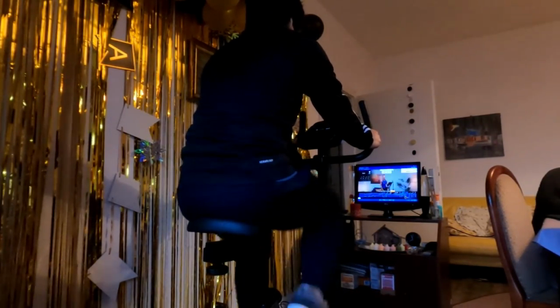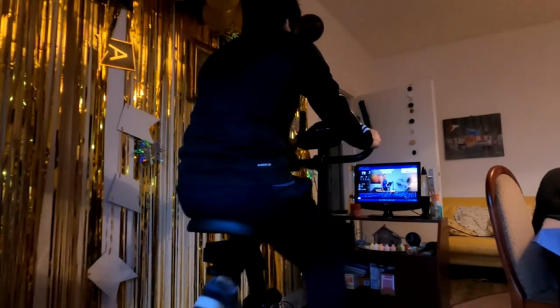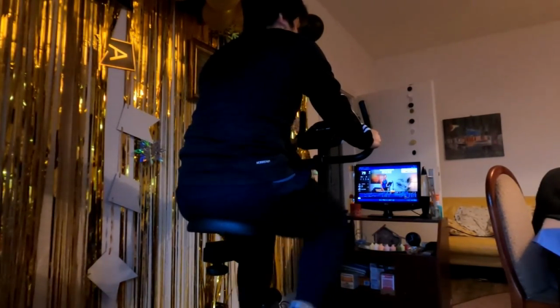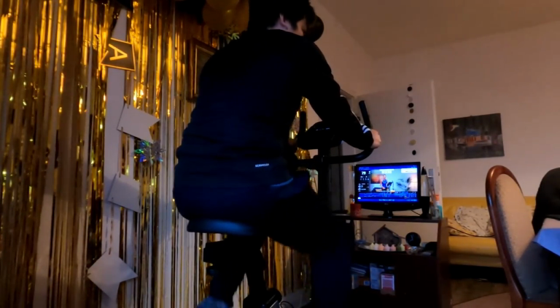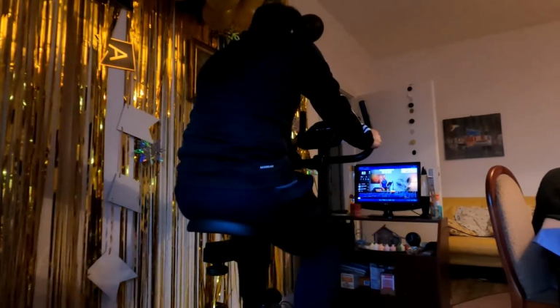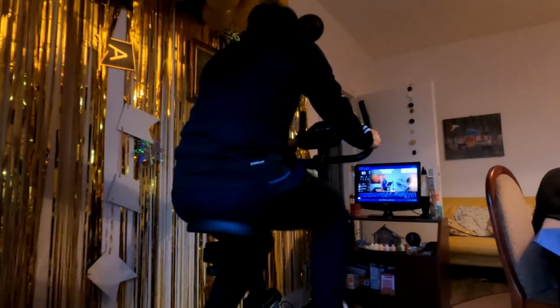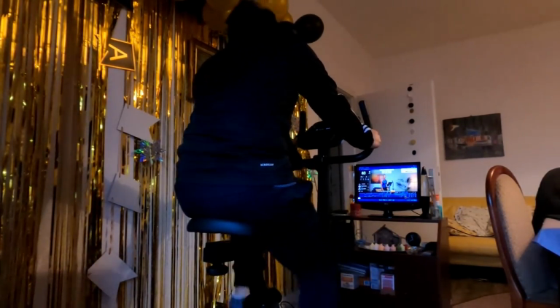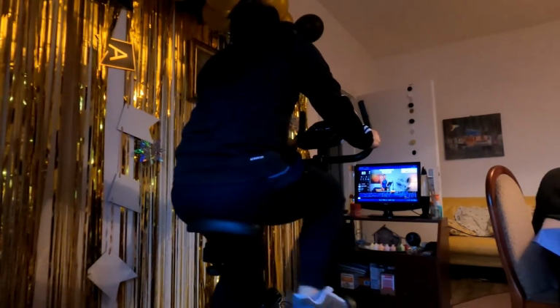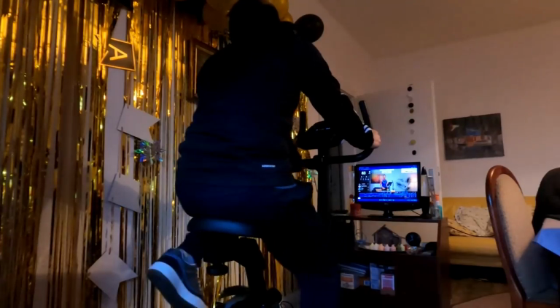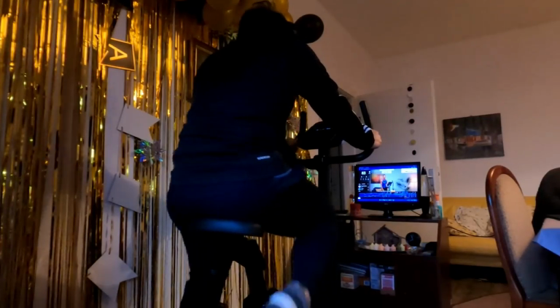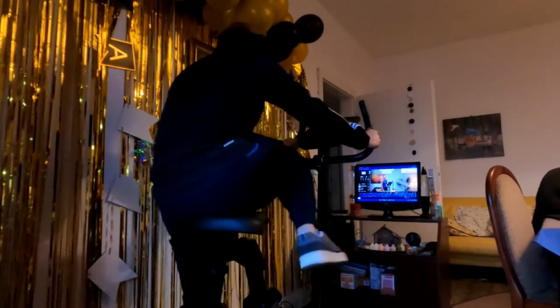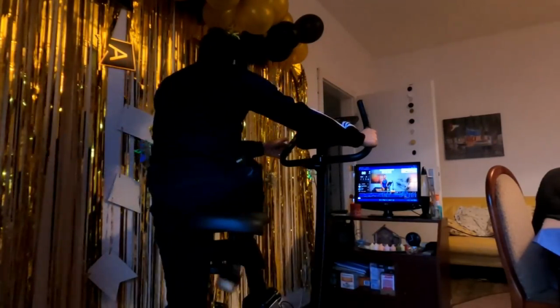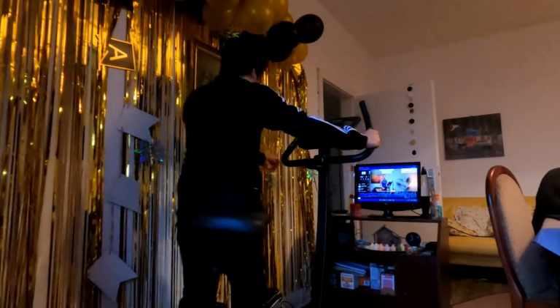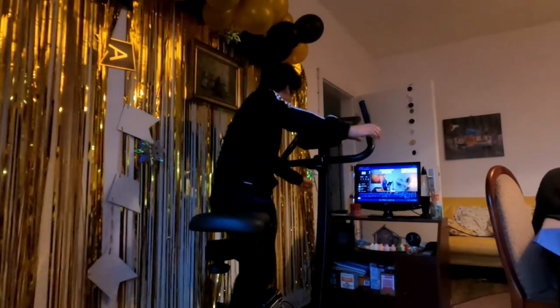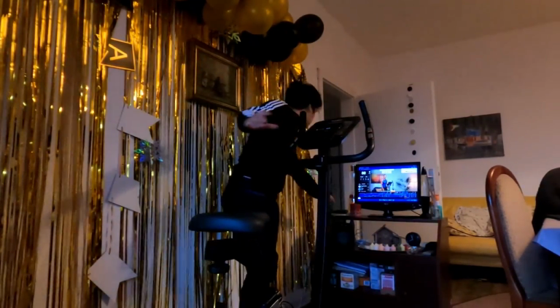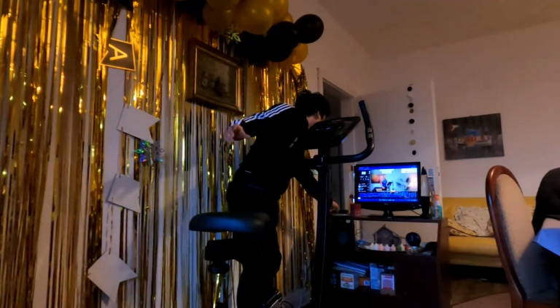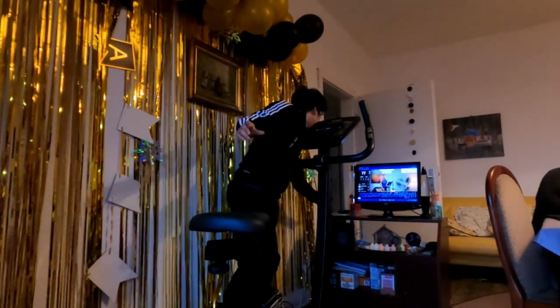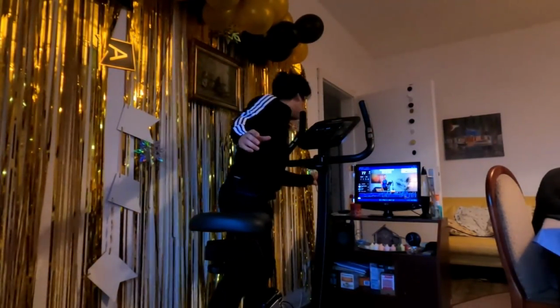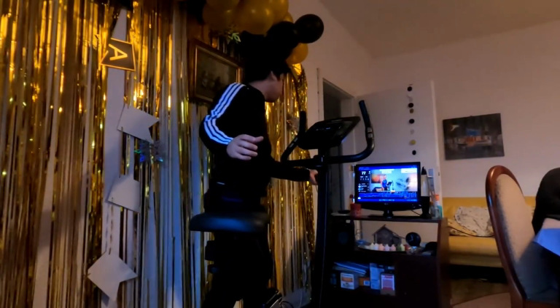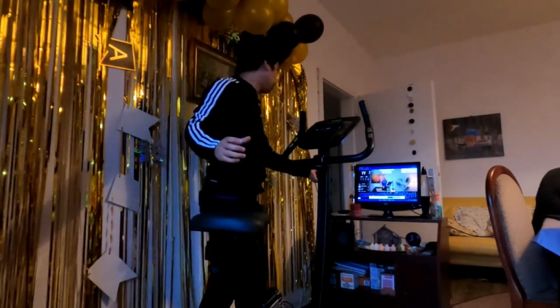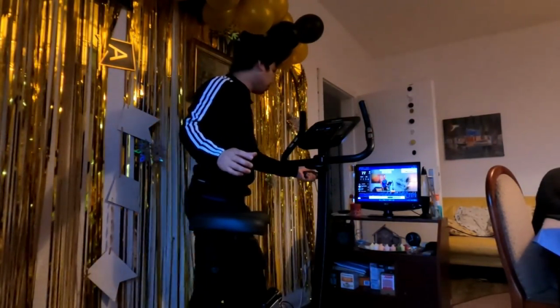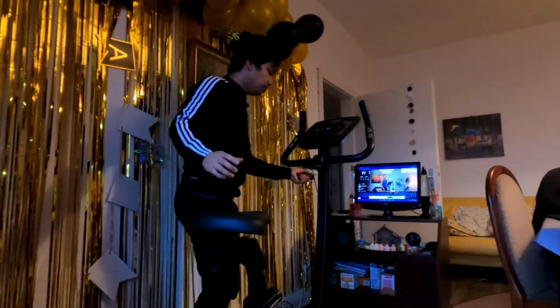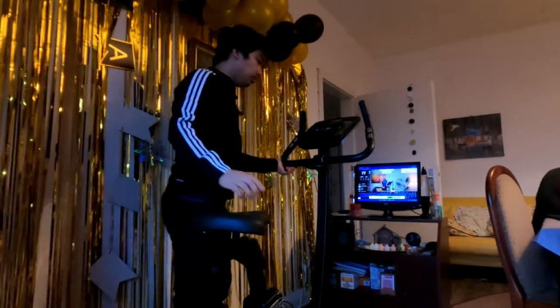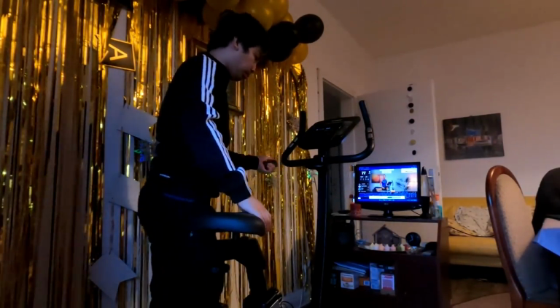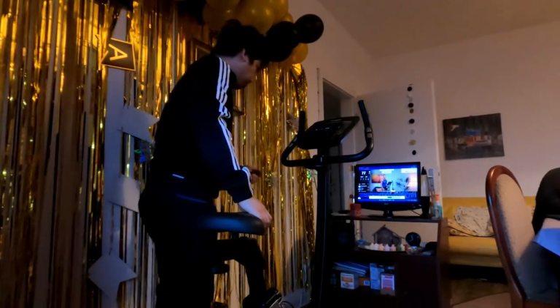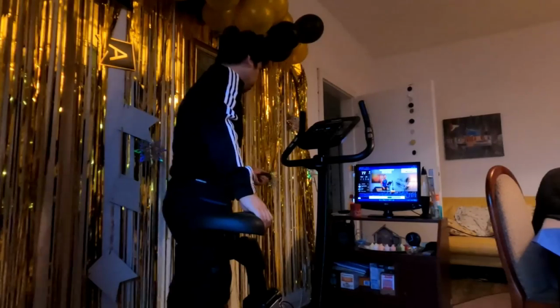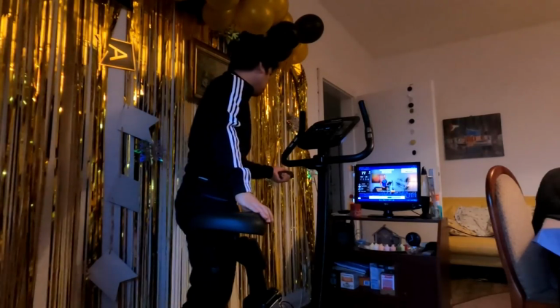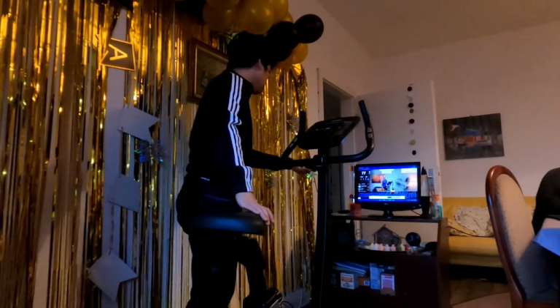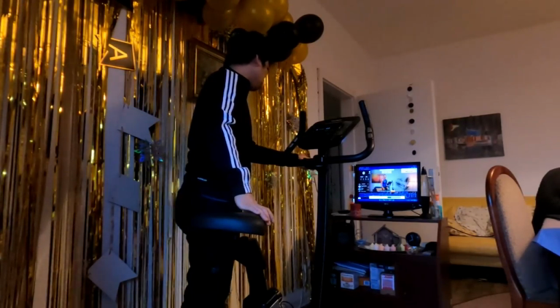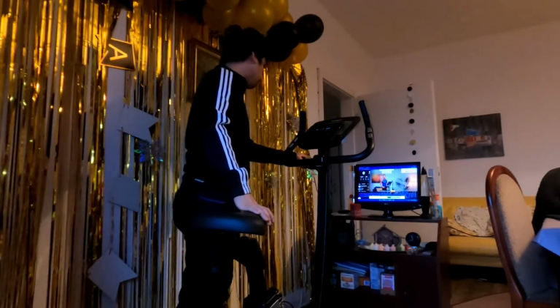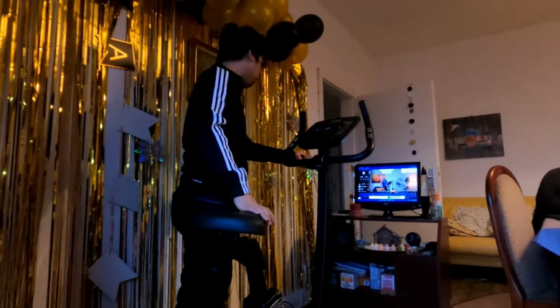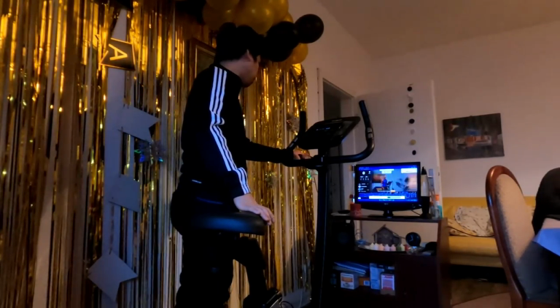Hi, ich bin die Pascale. Schön, dass ihr heute mit dabei seid. Wir haben für Sie zehn Kurse vorbereitet, vom Einsteiger bis zum Fortgeschrittene. Und wir fangen heute mit einem 30-Minuten-Kurs an.